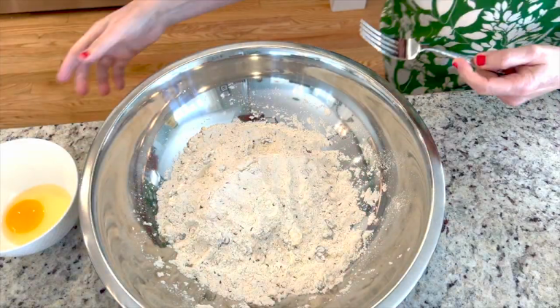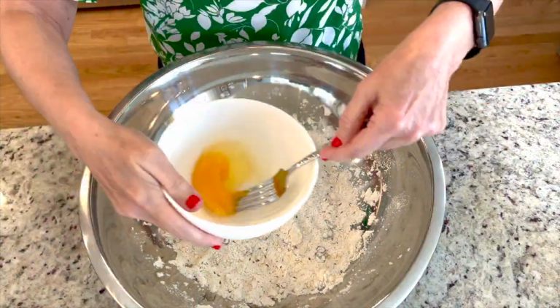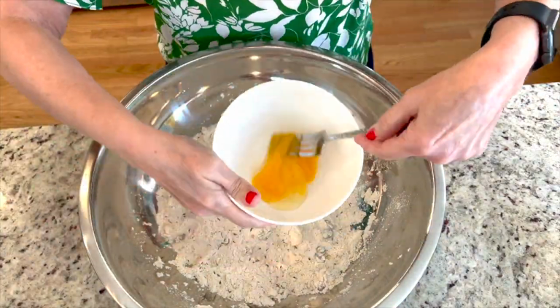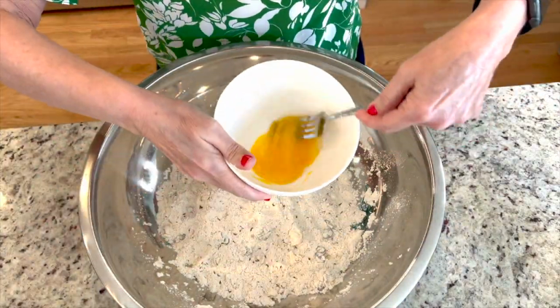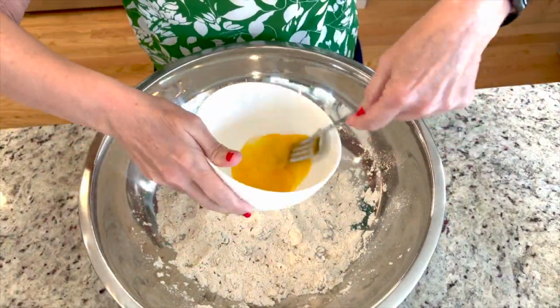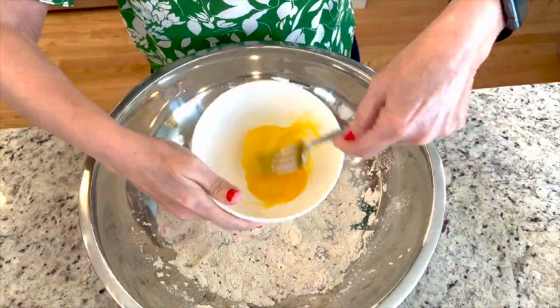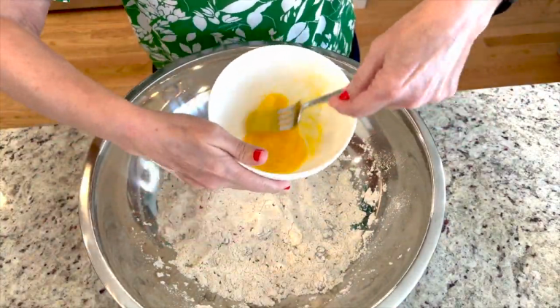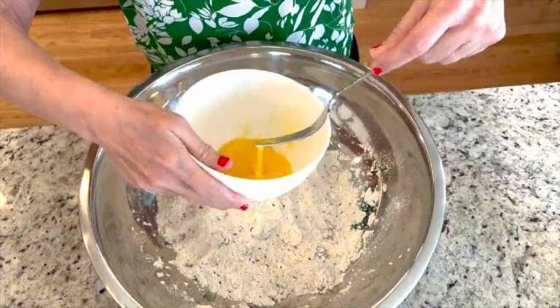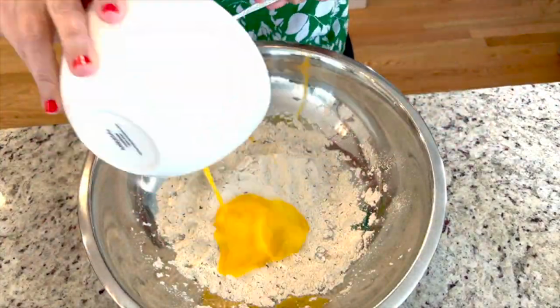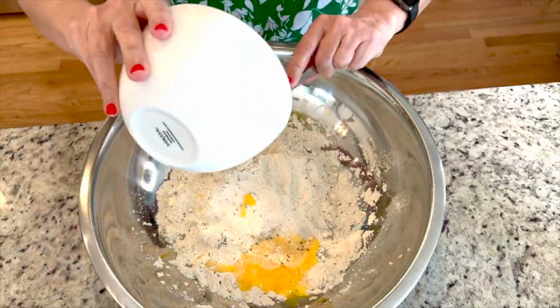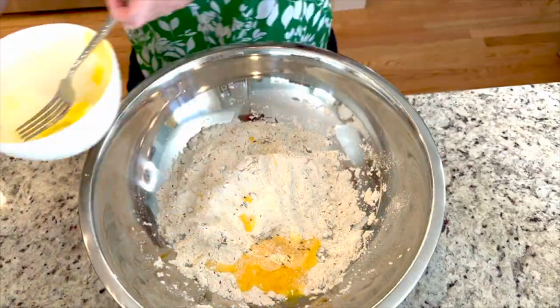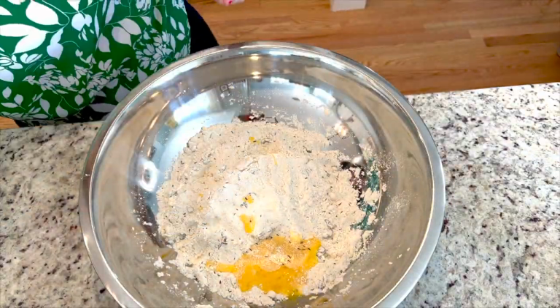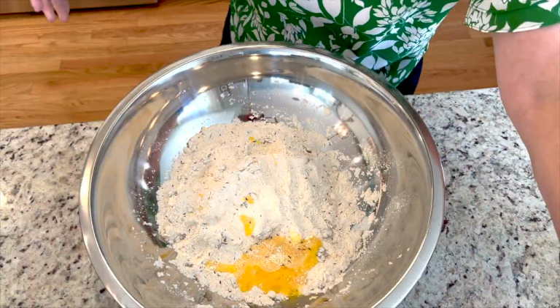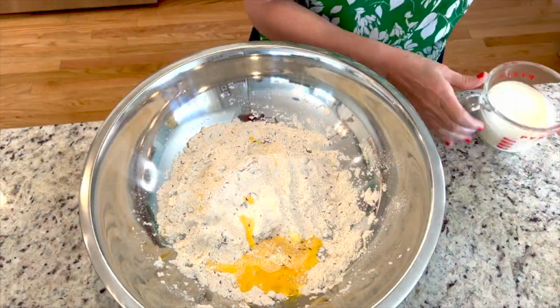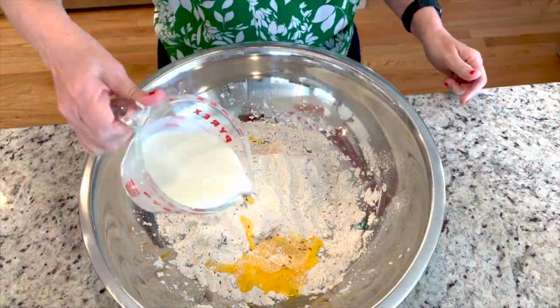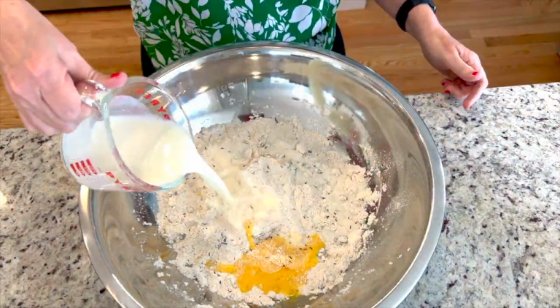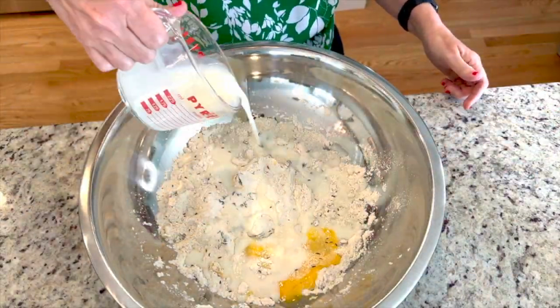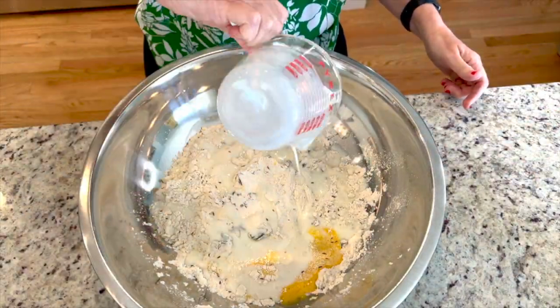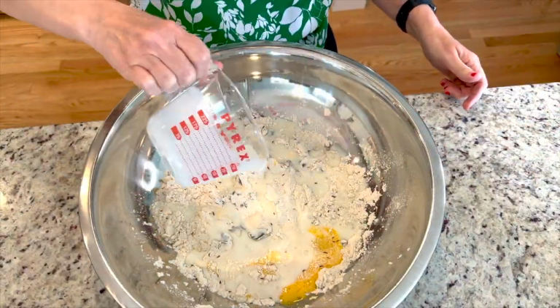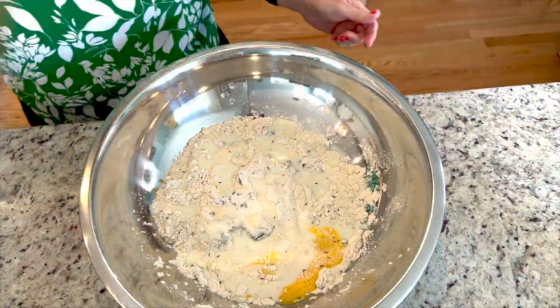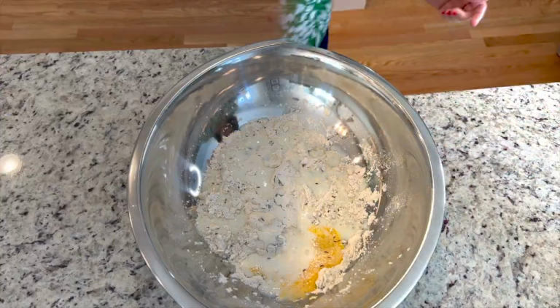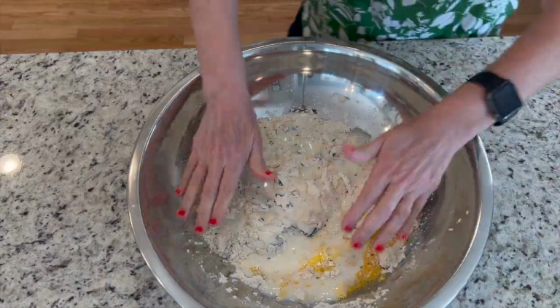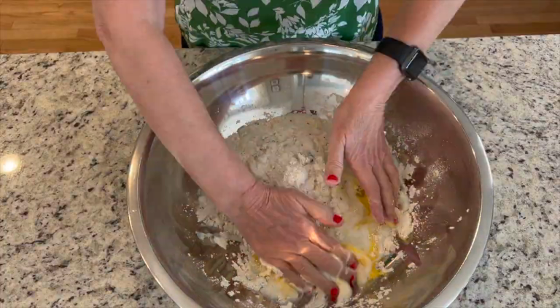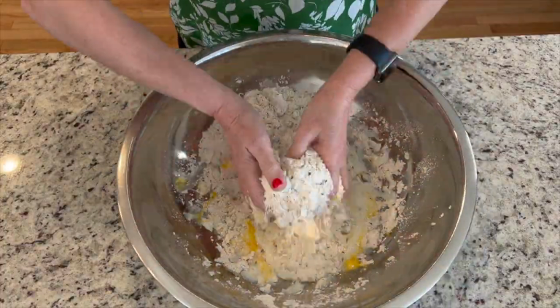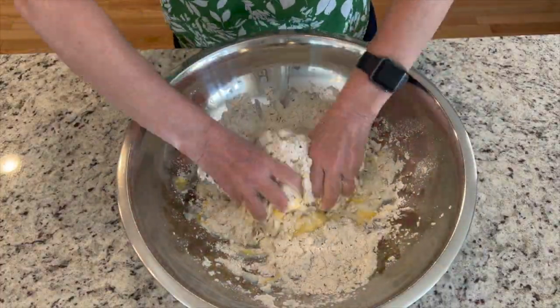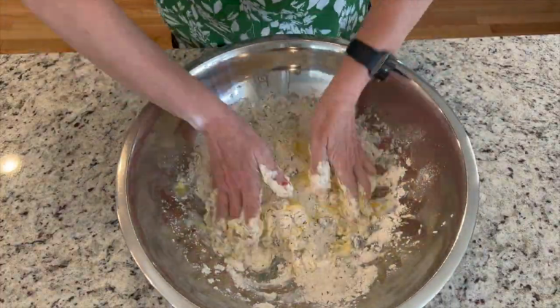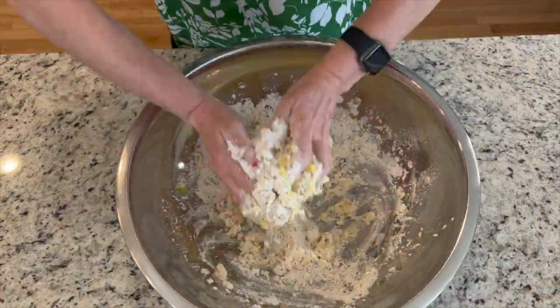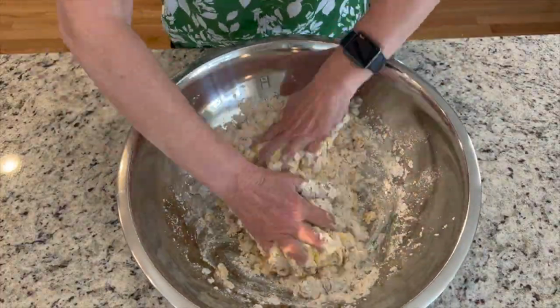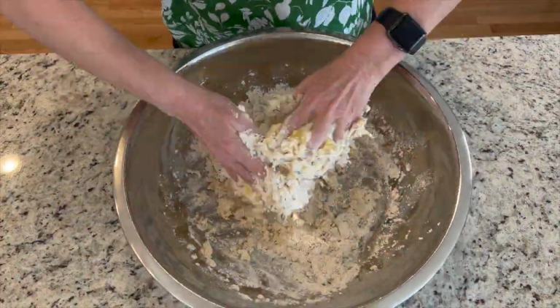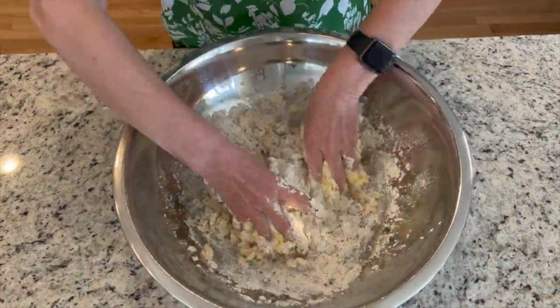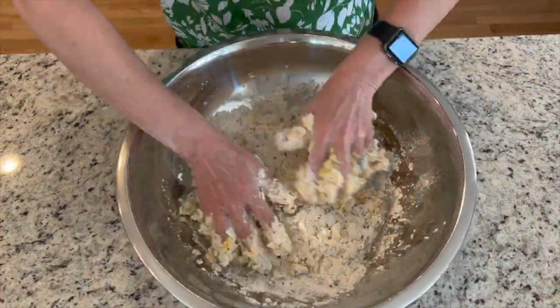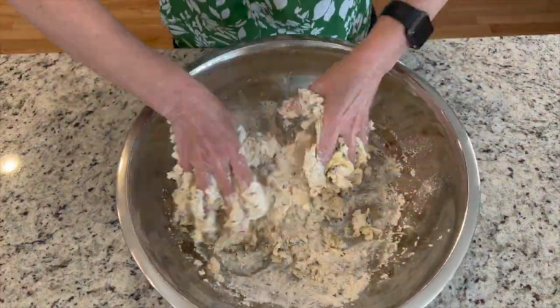In a small bowl, I'm going to whisk the egg, then add it to the mix, and then I'm going to add the buttermilk. I'm going to continue mixing all the dough by hand until it's well incorporated.